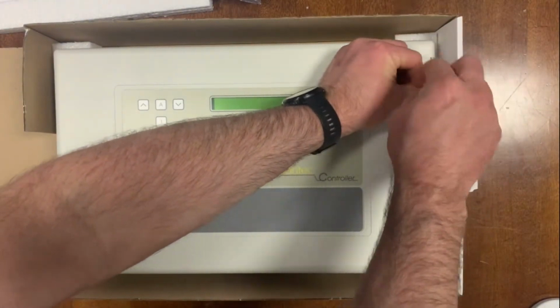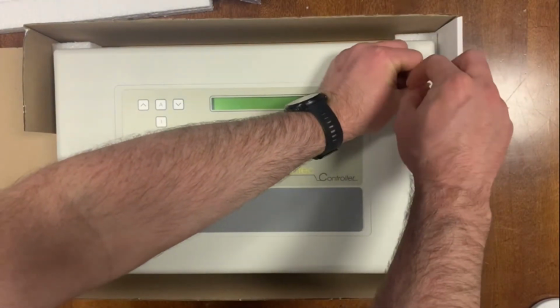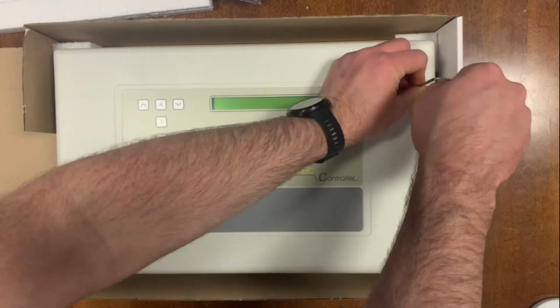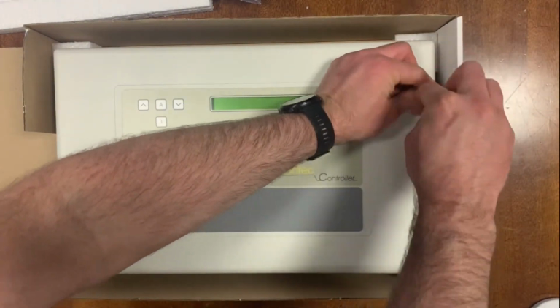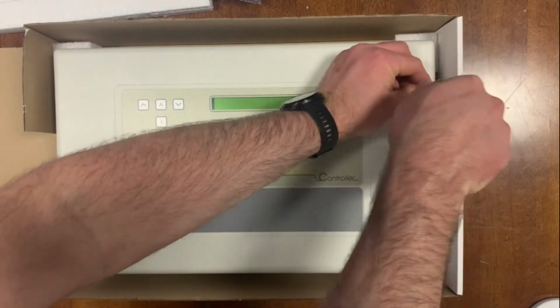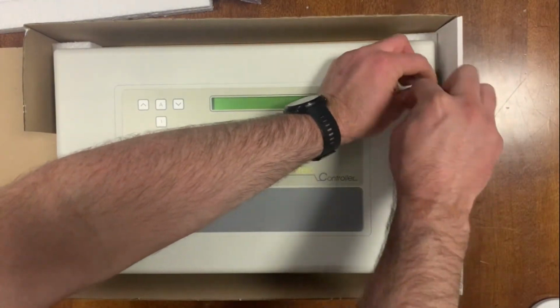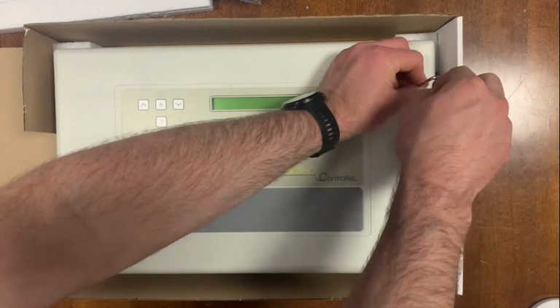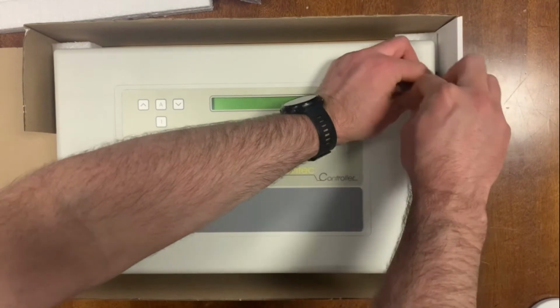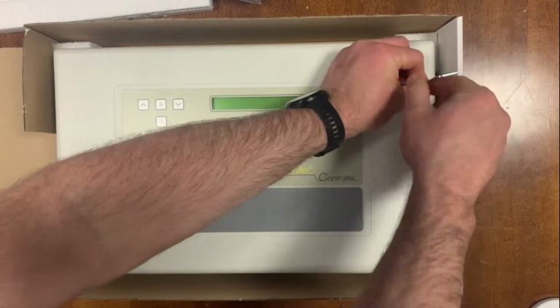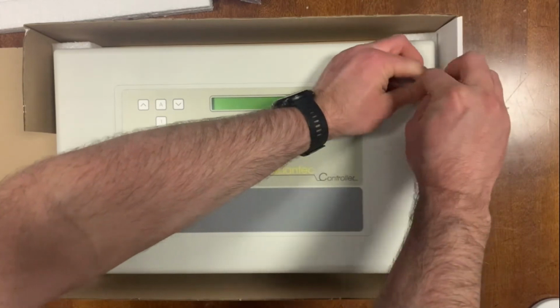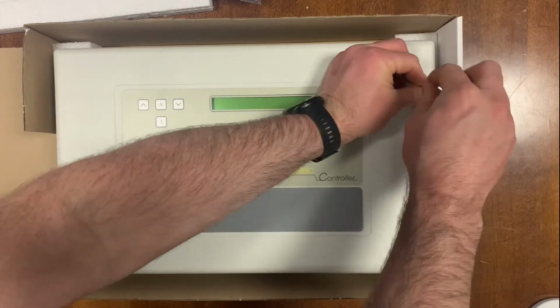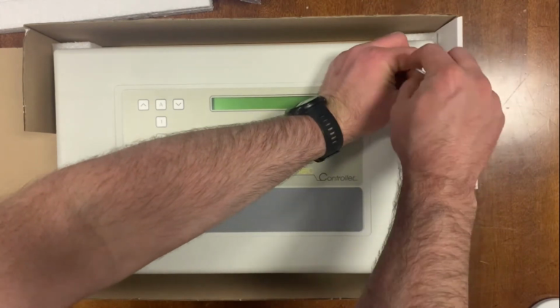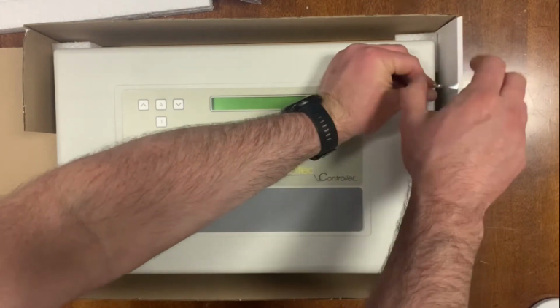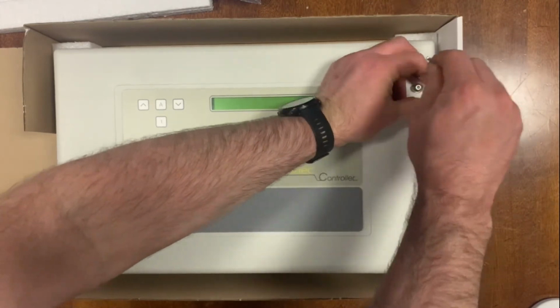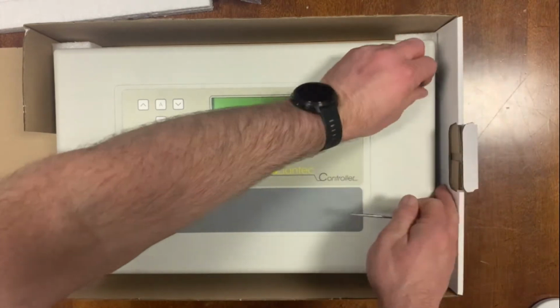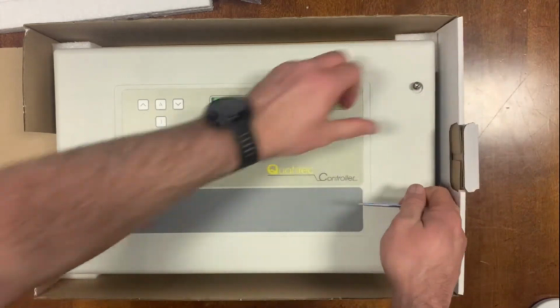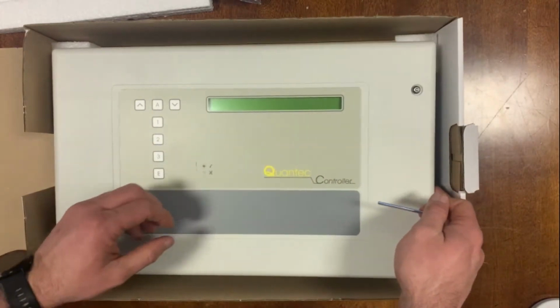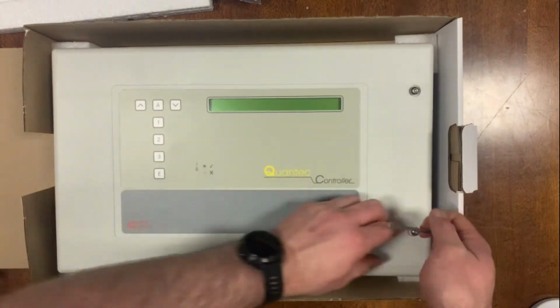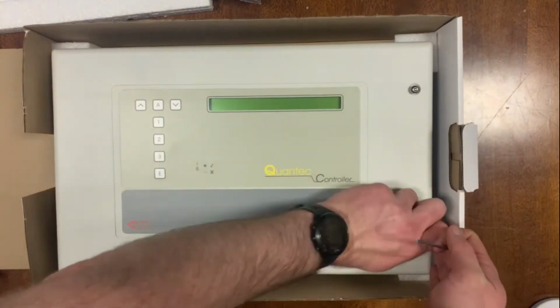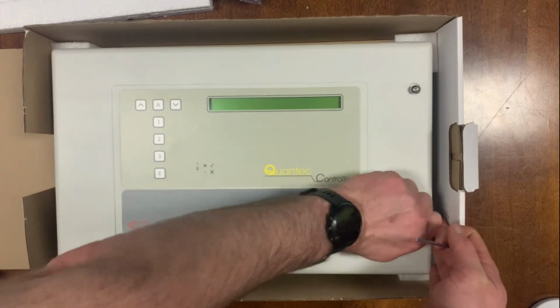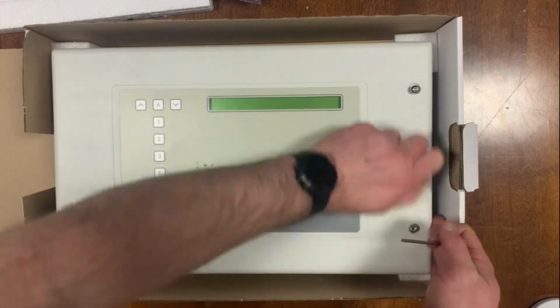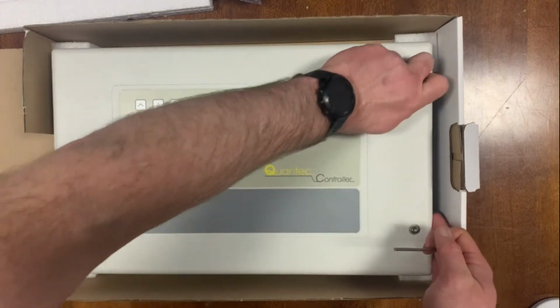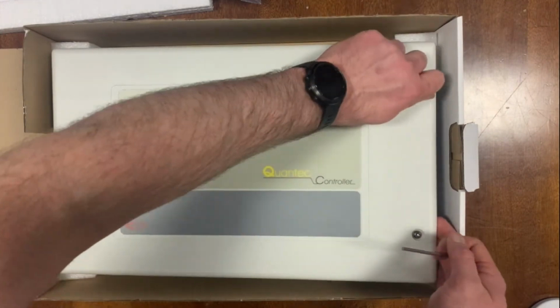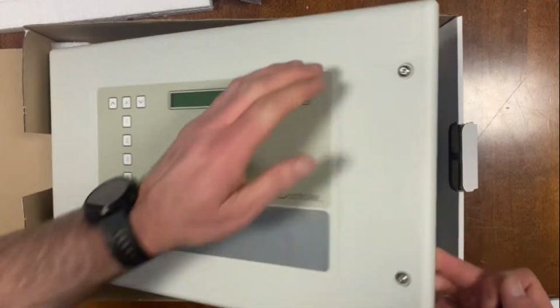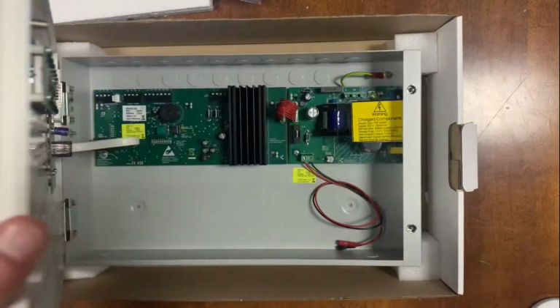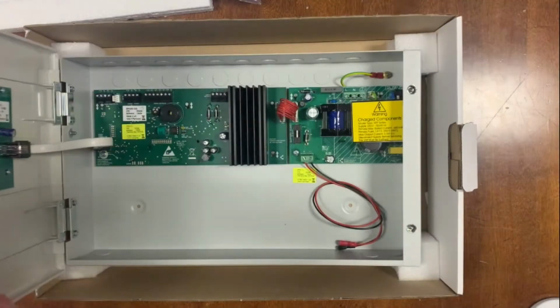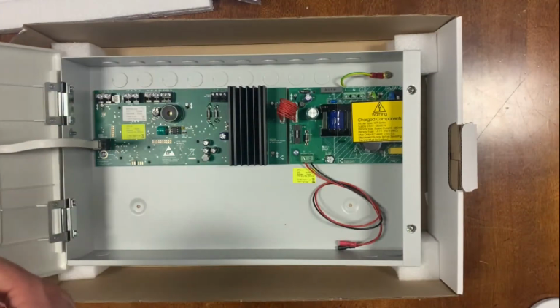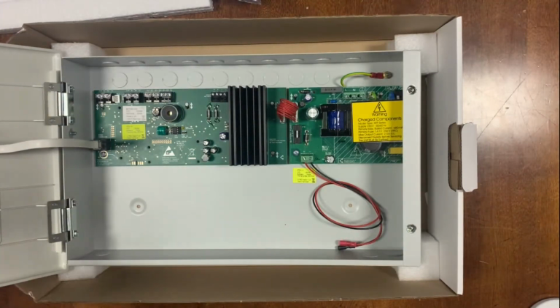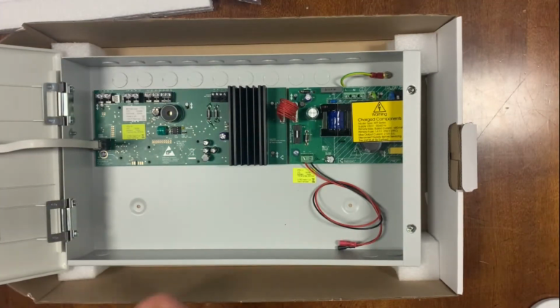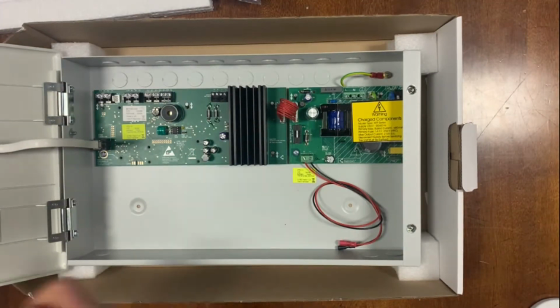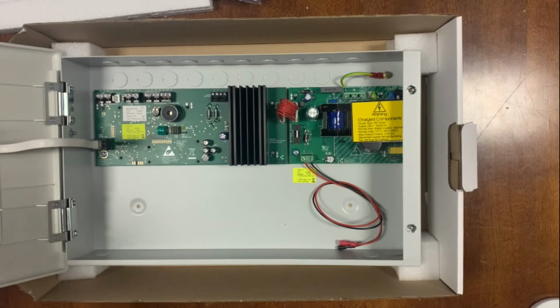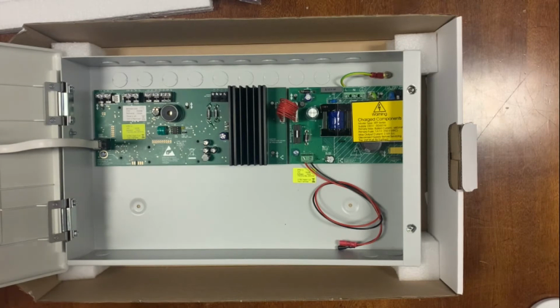There's not actually a huge amount to look at inside this. I'll do another video where I have one that's powered up and I can go through some of the menus and other bits and pieces, but this is just to give you an idea of what's actually in the box.